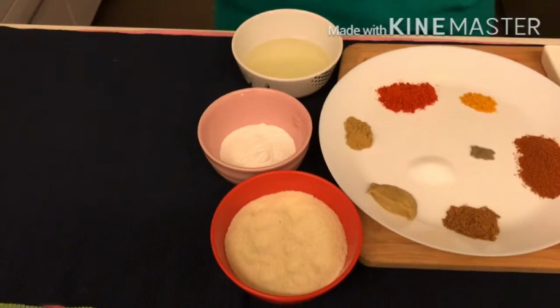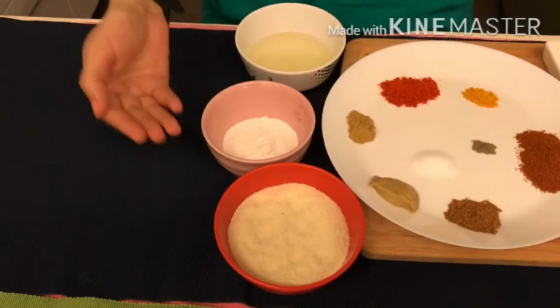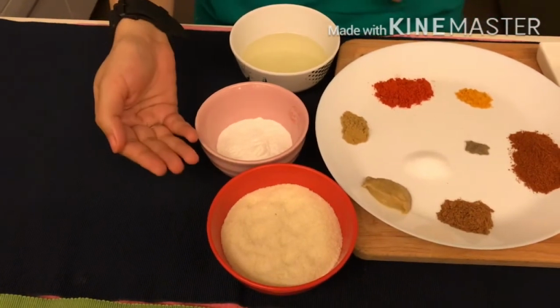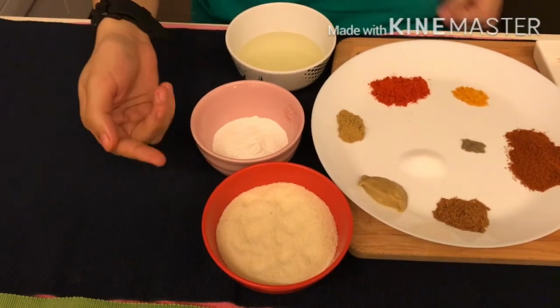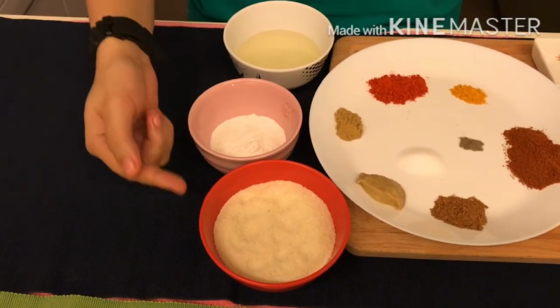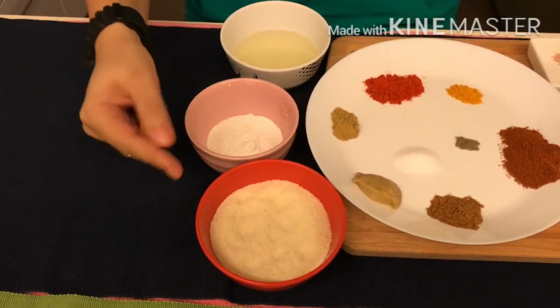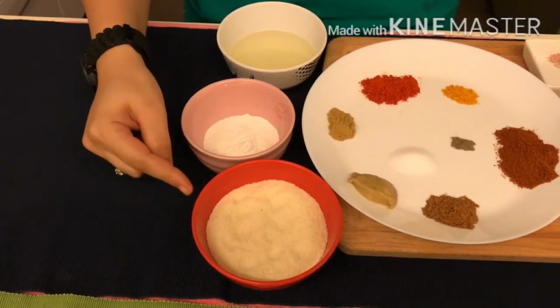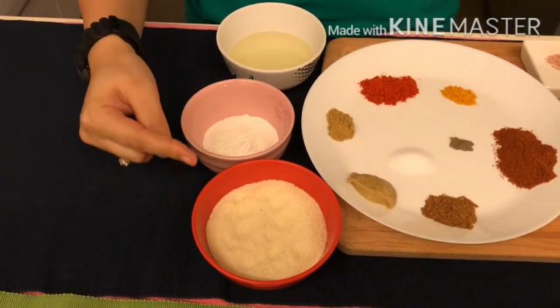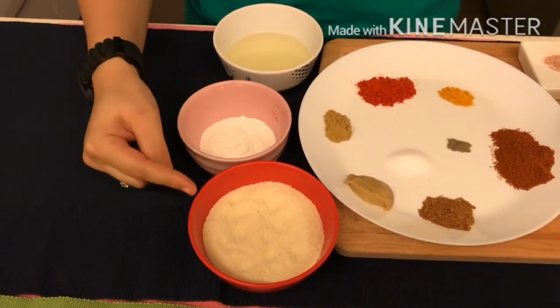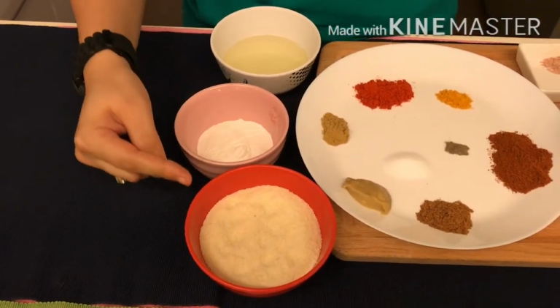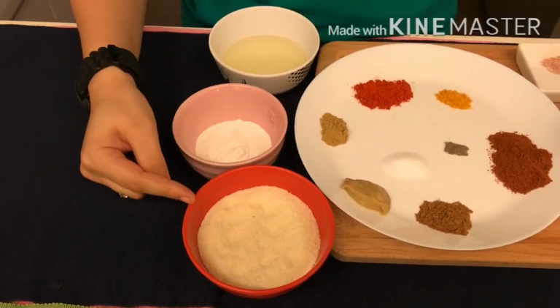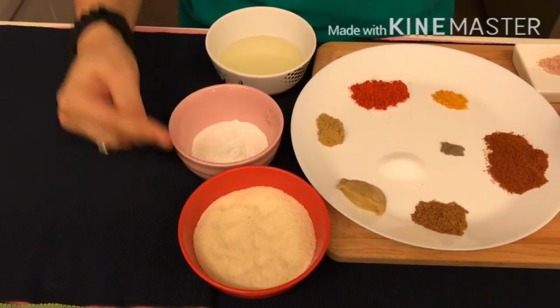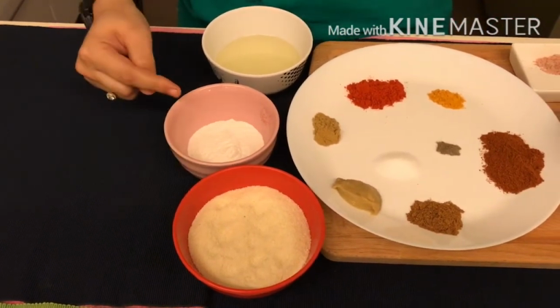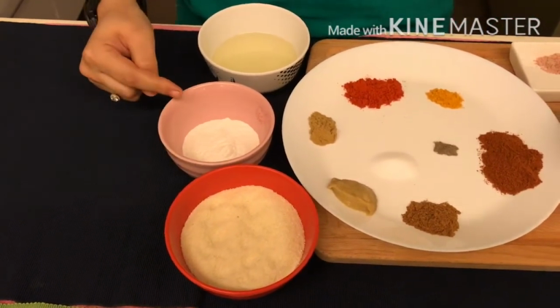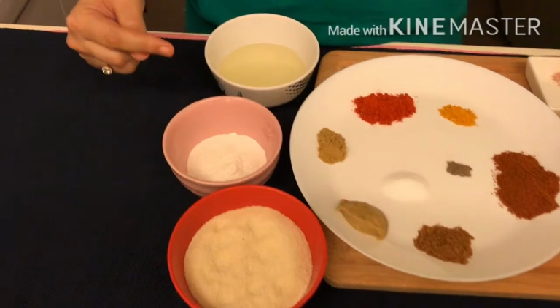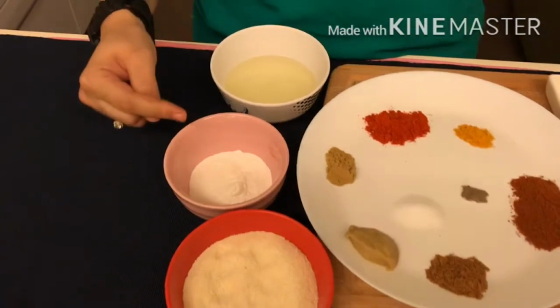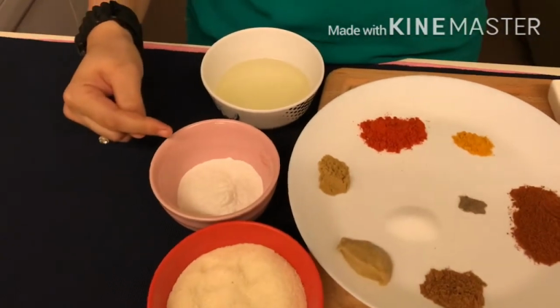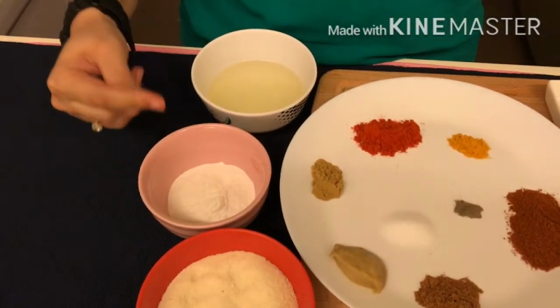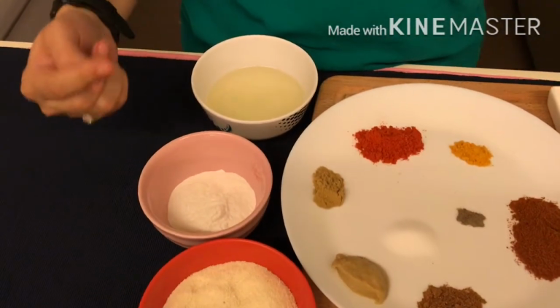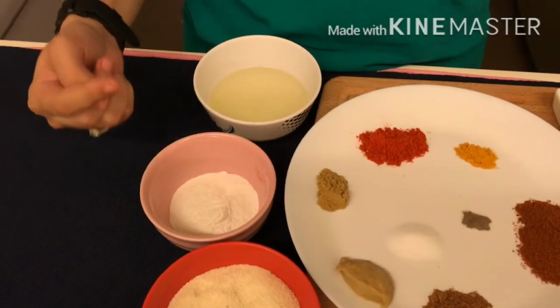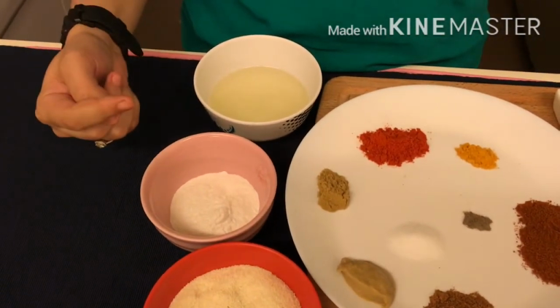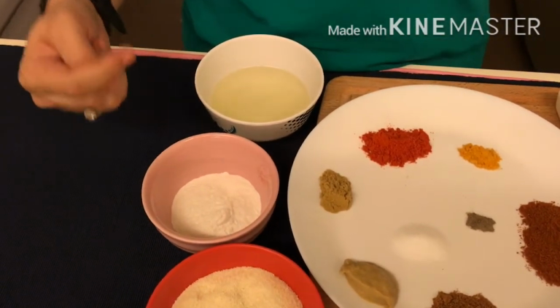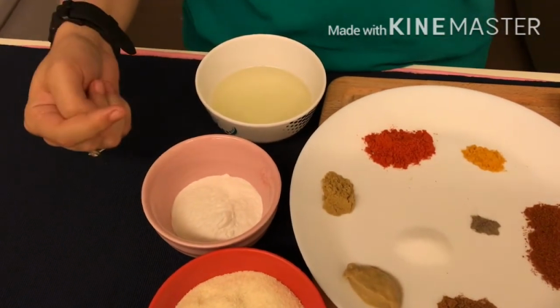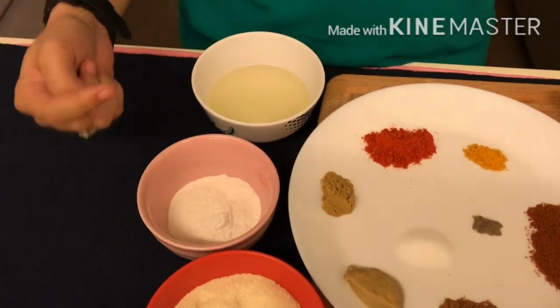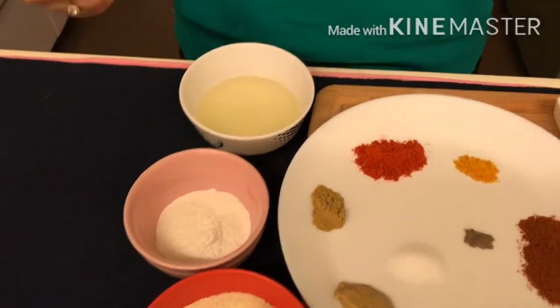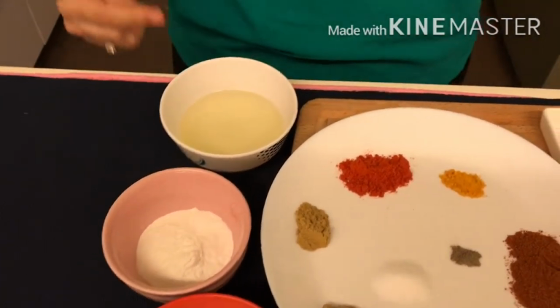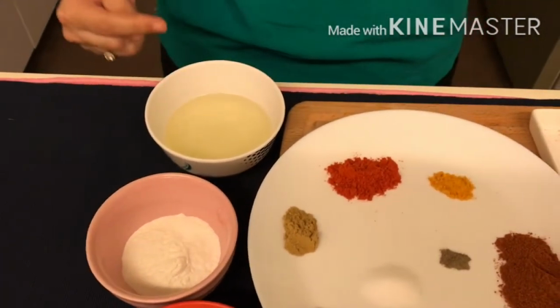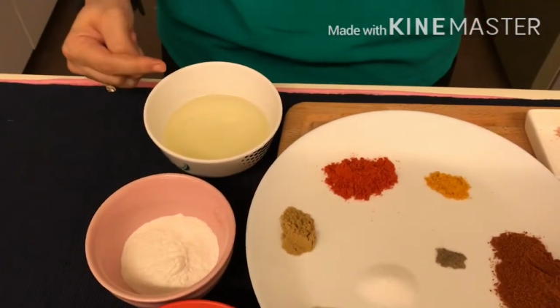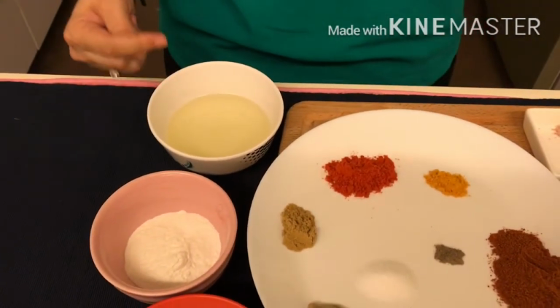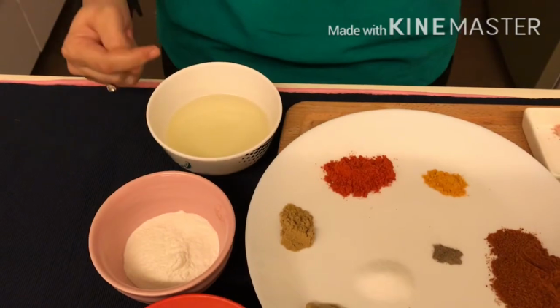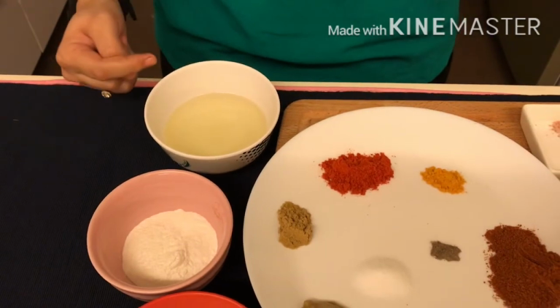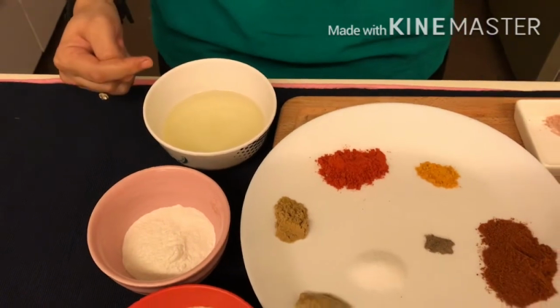And for coating, I have taken half cup of semolina or rawa, and 2 tablespoons of rice flour, which will make your prawns crispy. And oil for frying — we are going to shallow fry it.